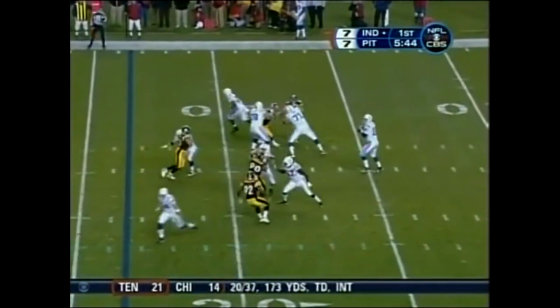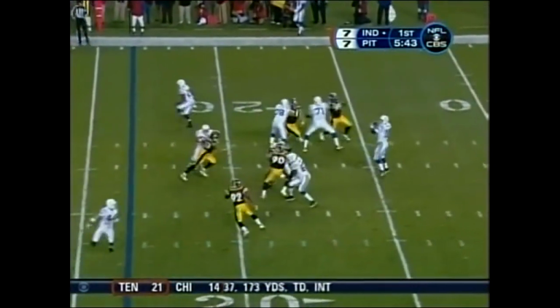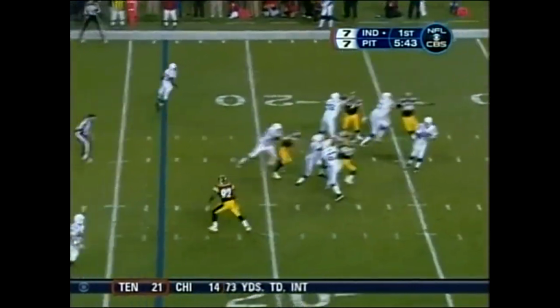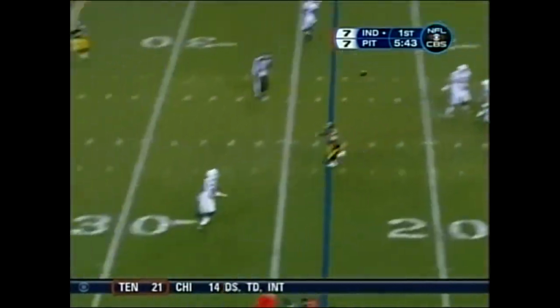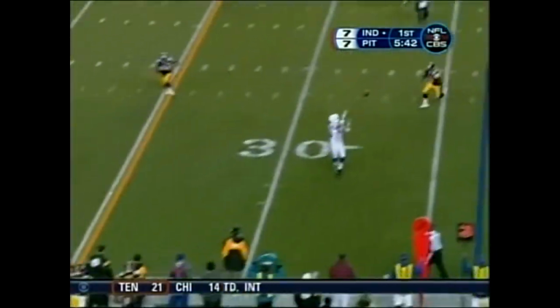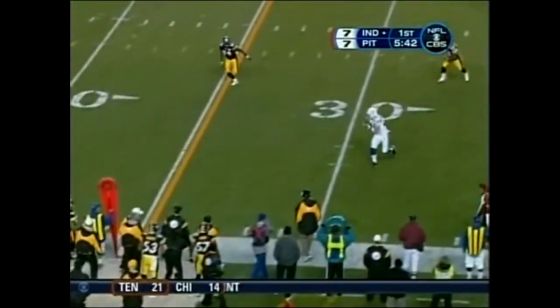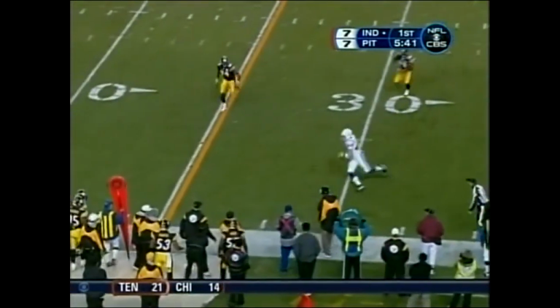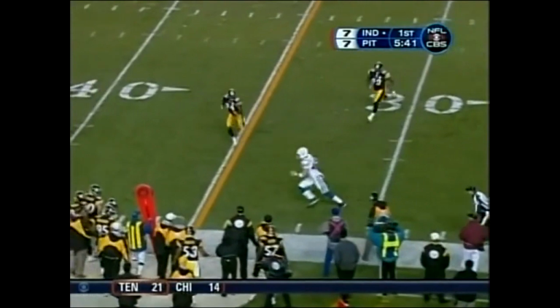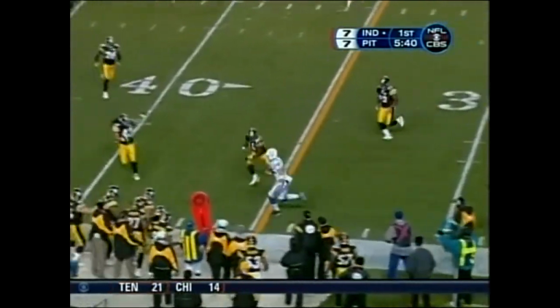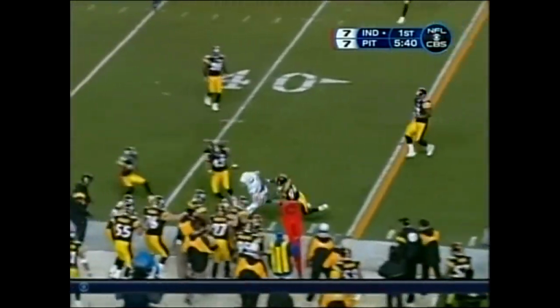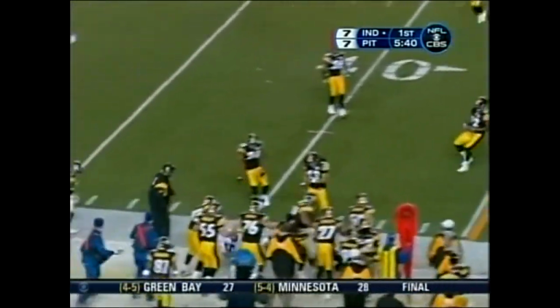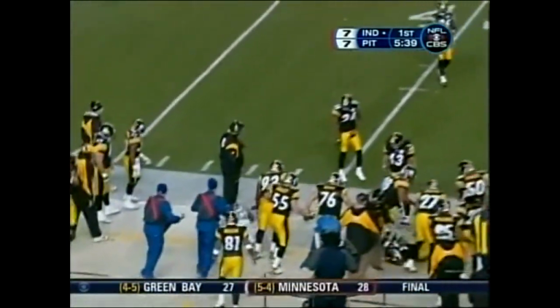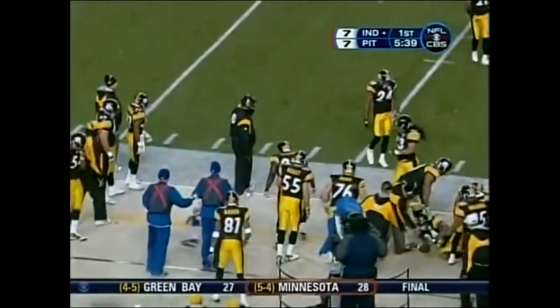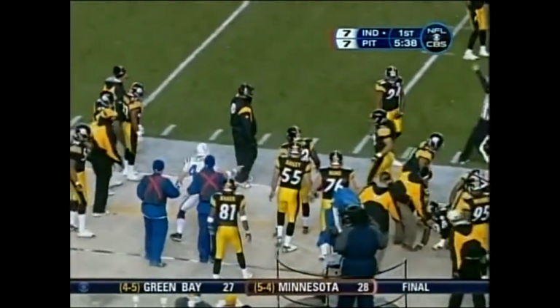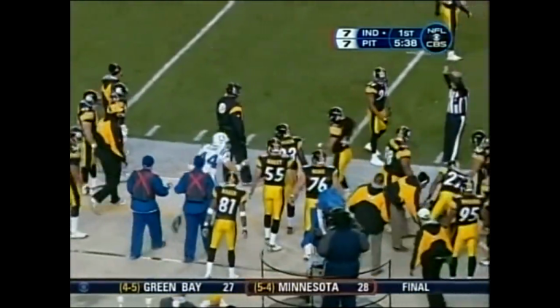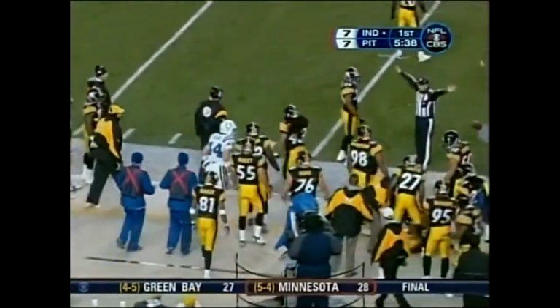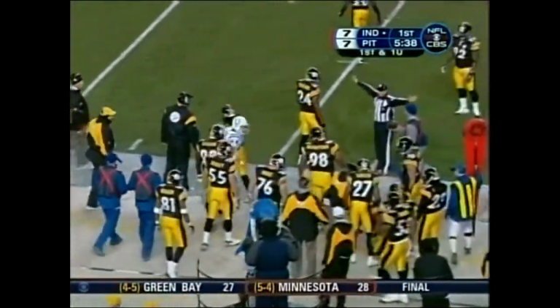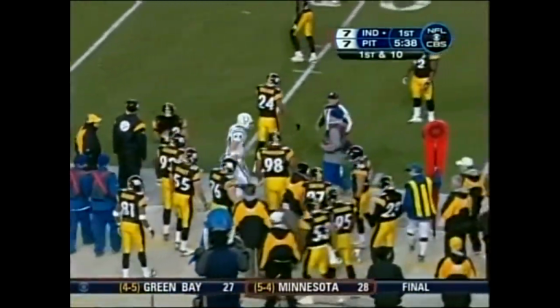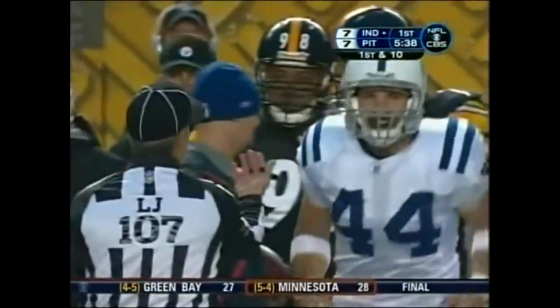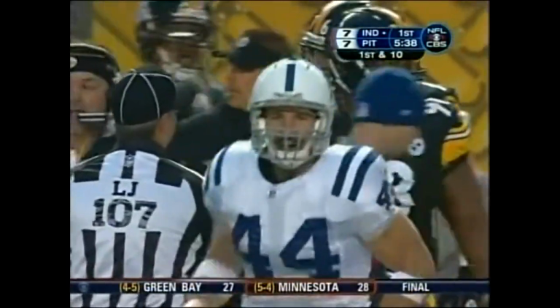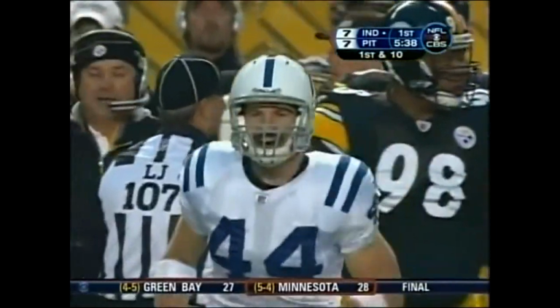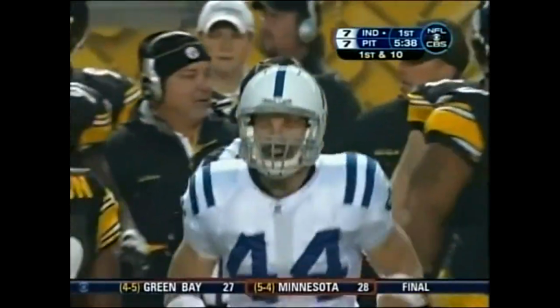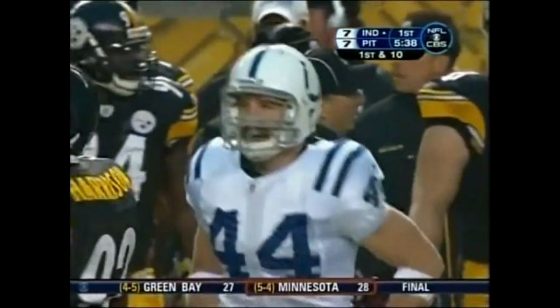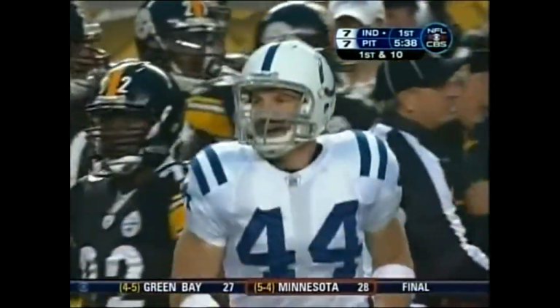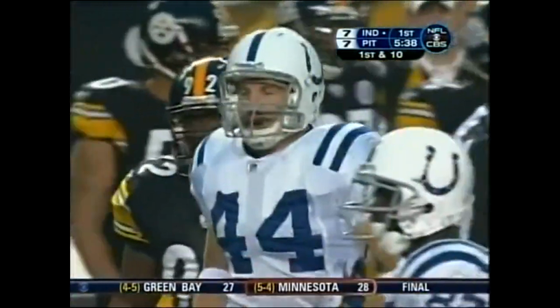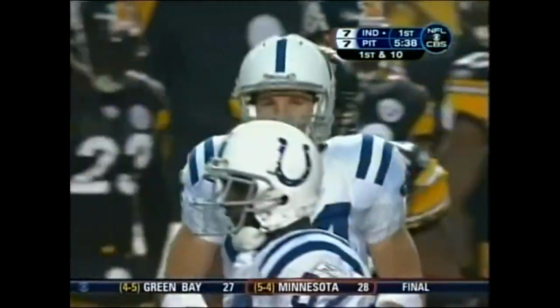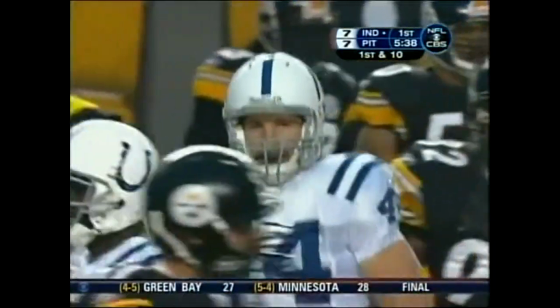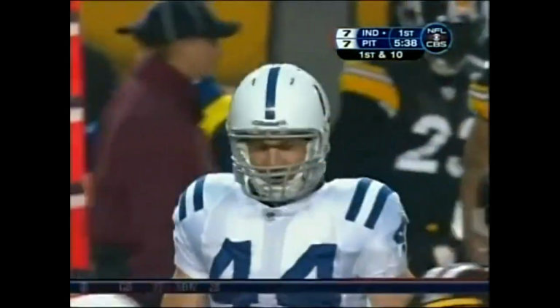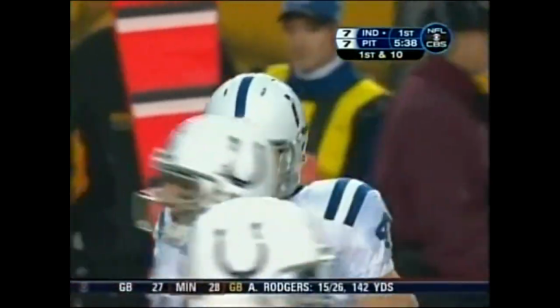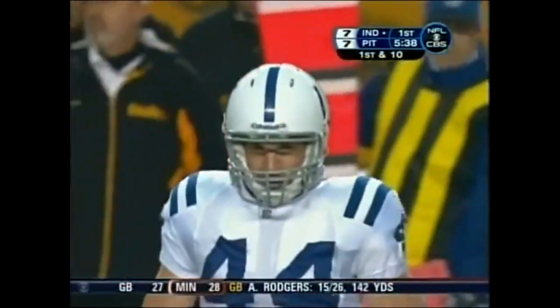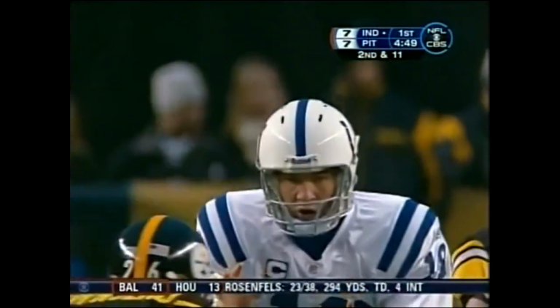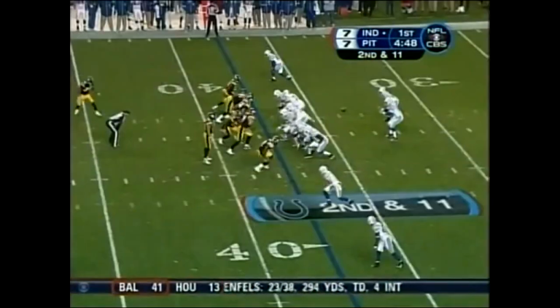Third and 11. Manning — open is Clark. He snatches it and steps across for the first, goes for 14. Good job by Peyton Manning; he saw the defense right away, all year long.